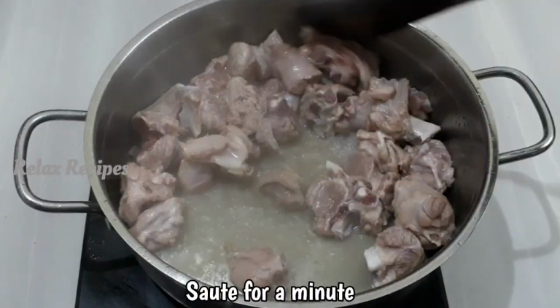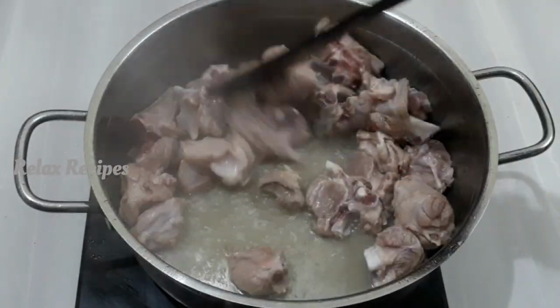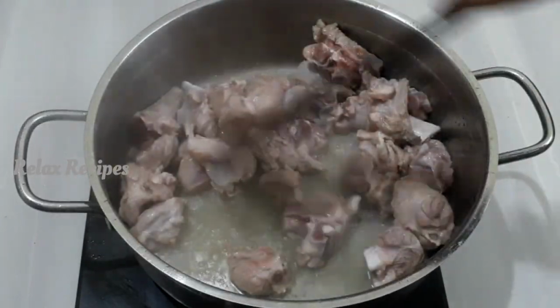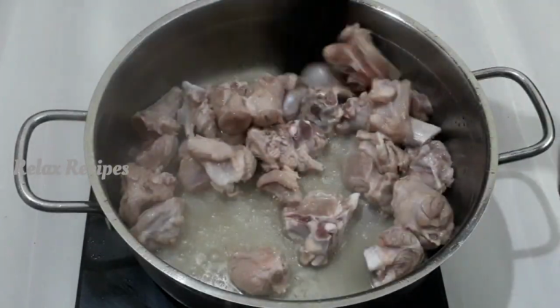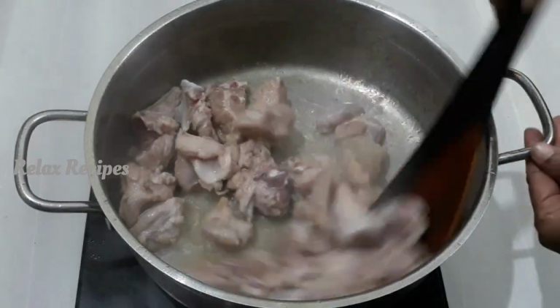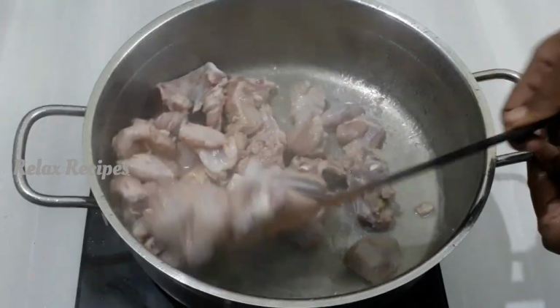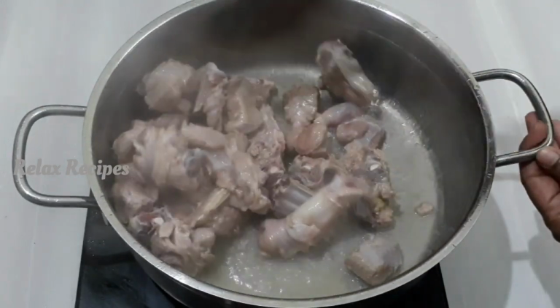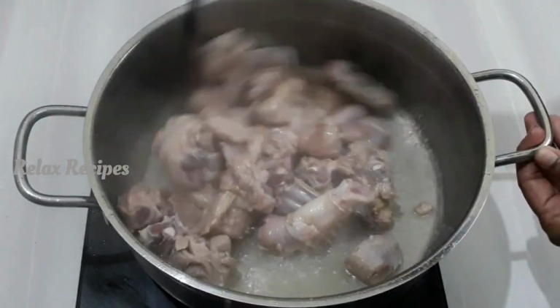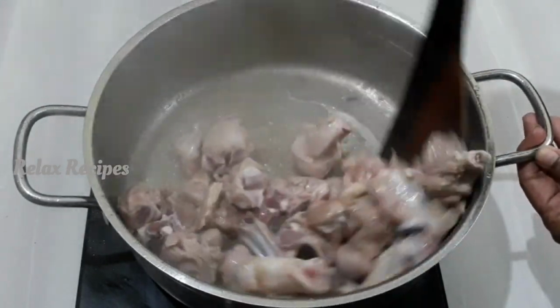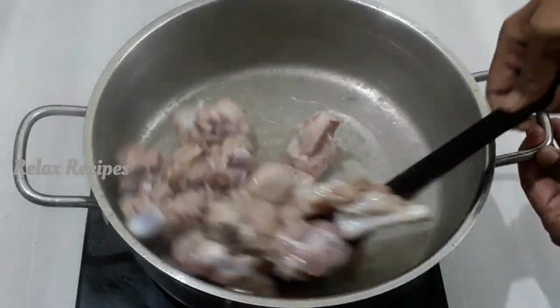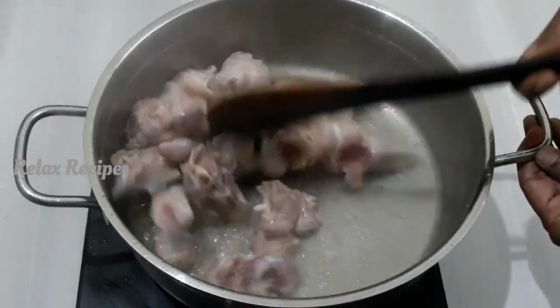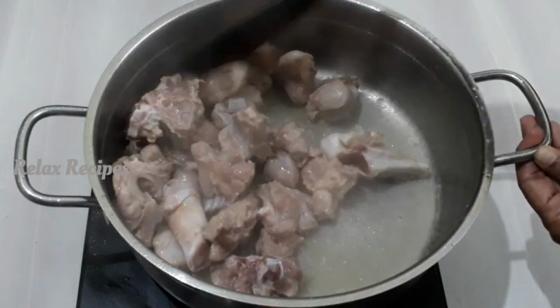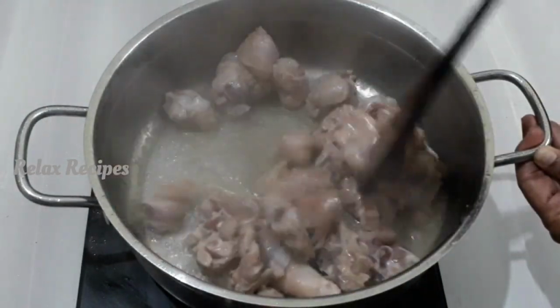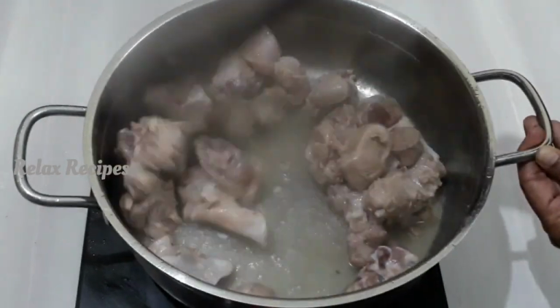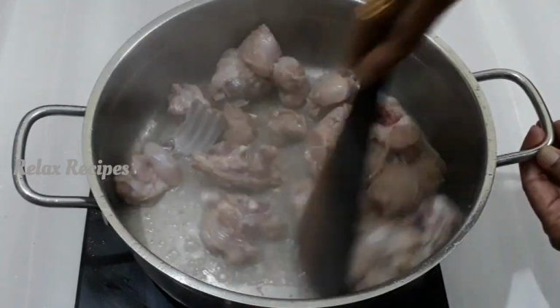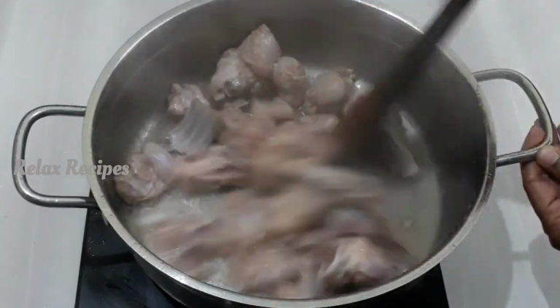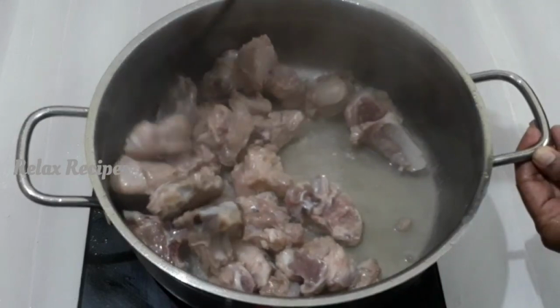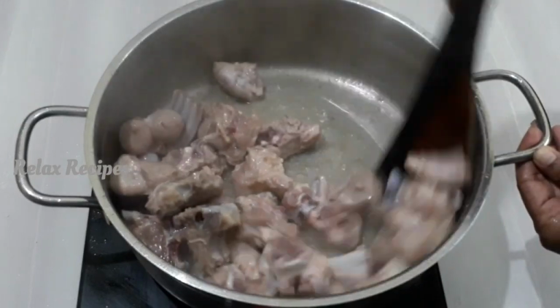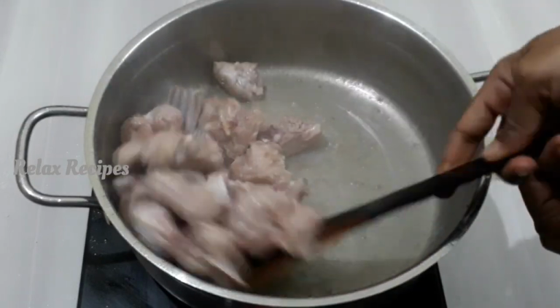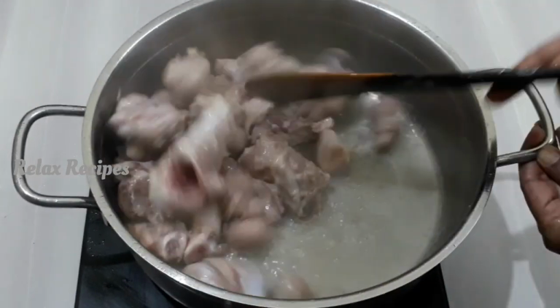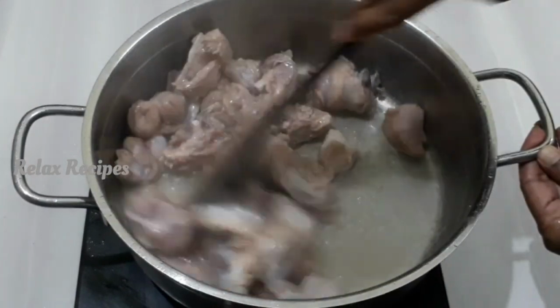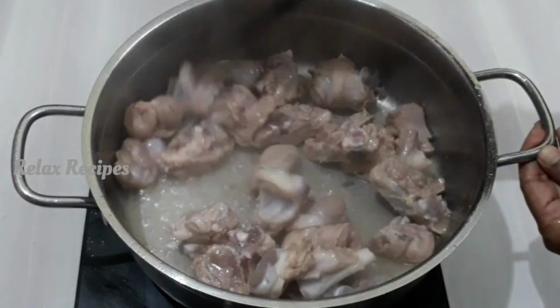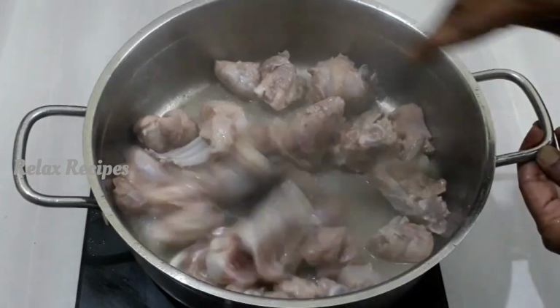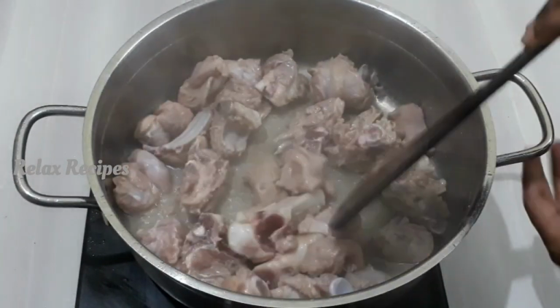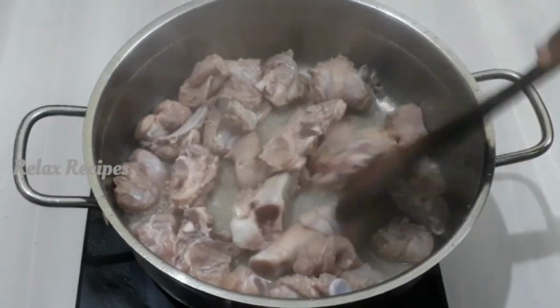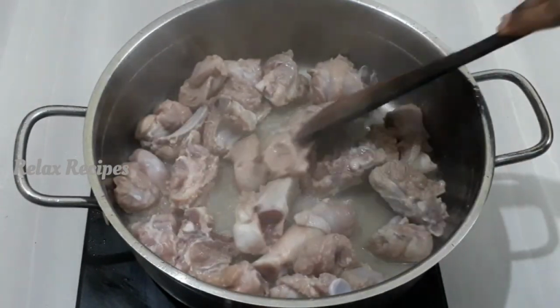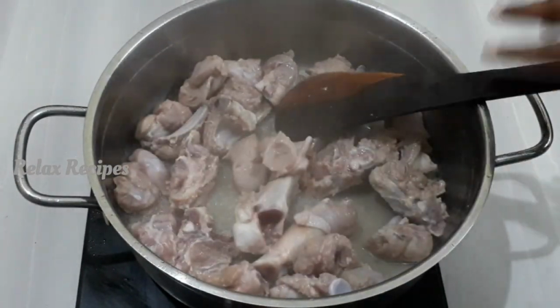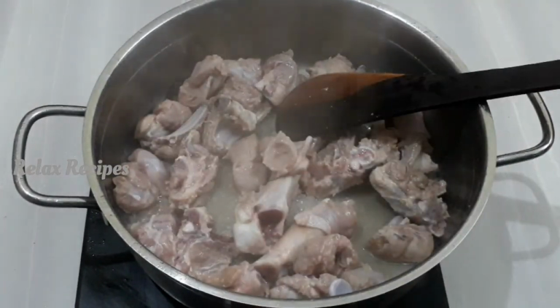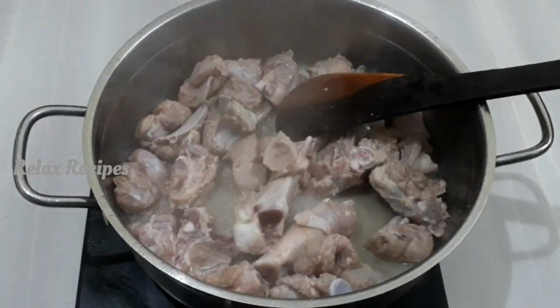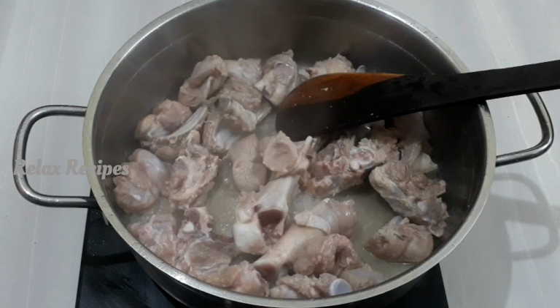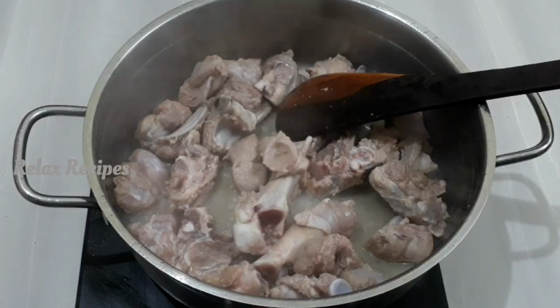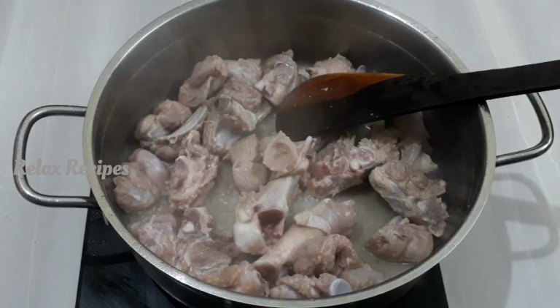Add 3 tsp of curry. Add 3 tsp of butter.